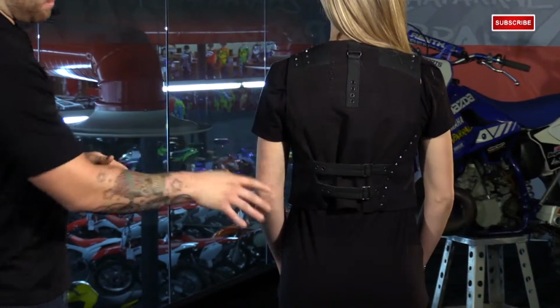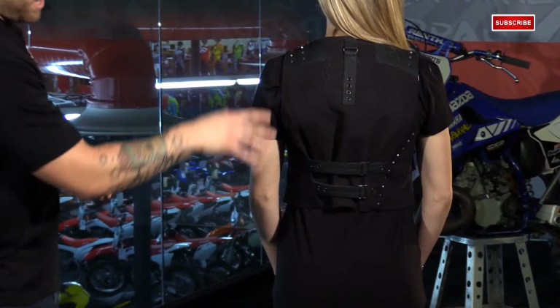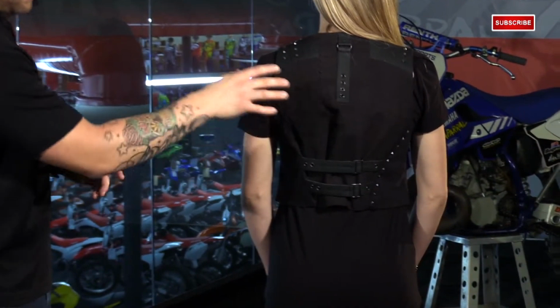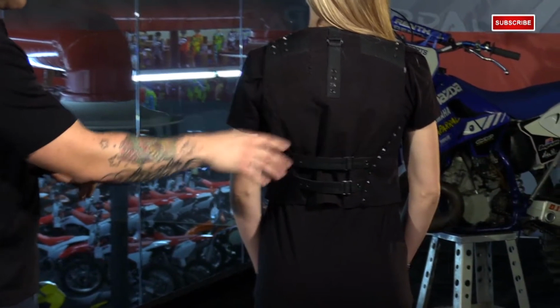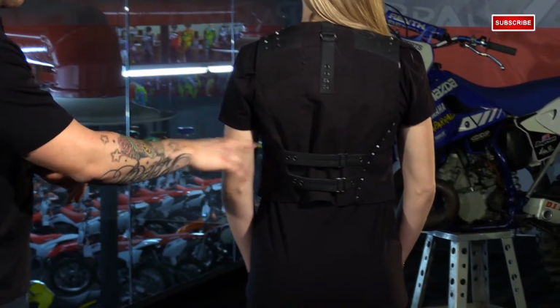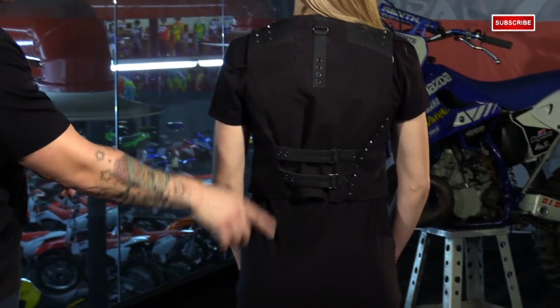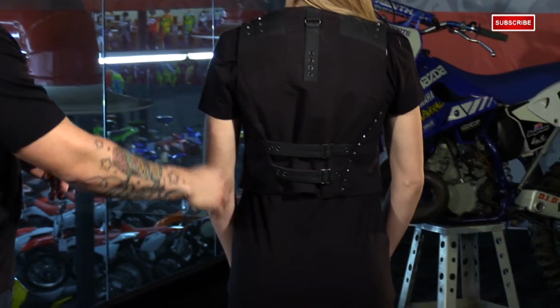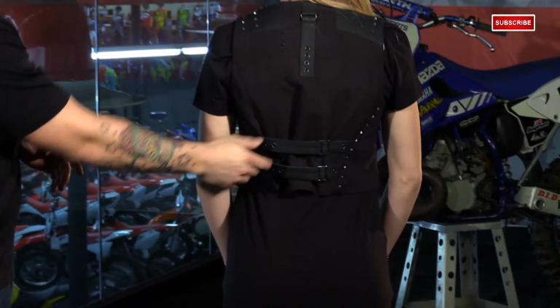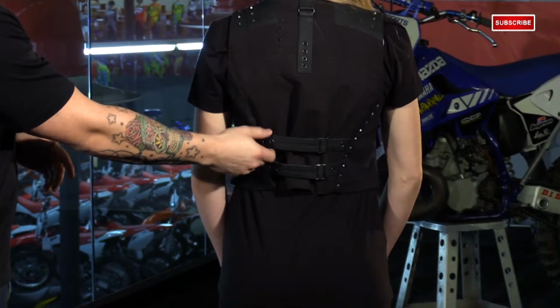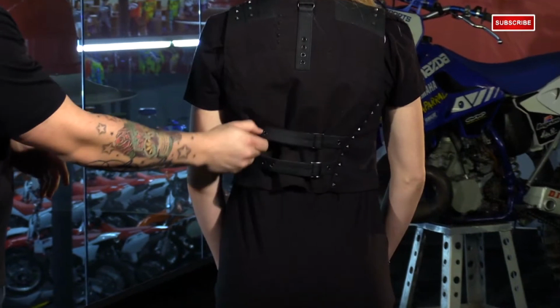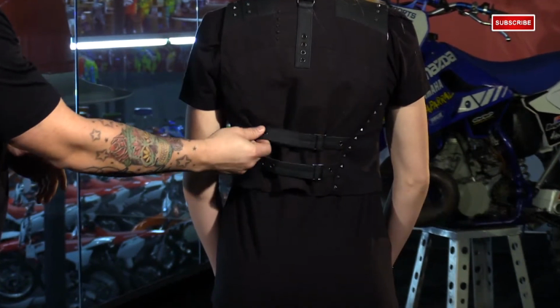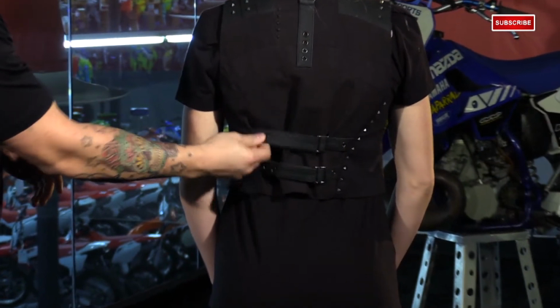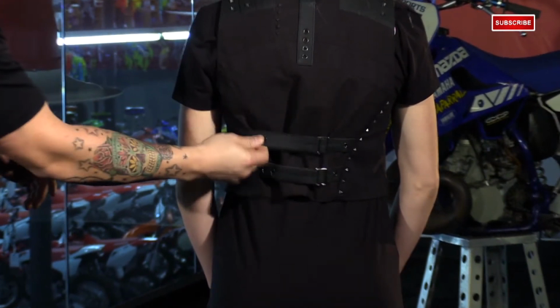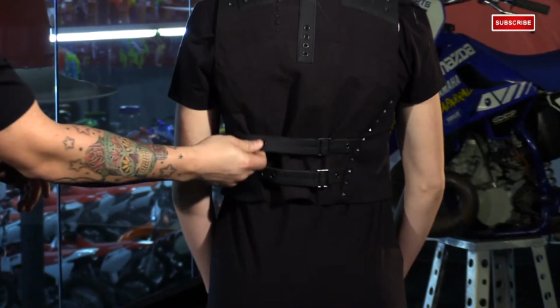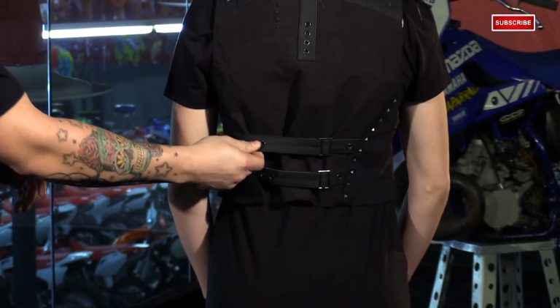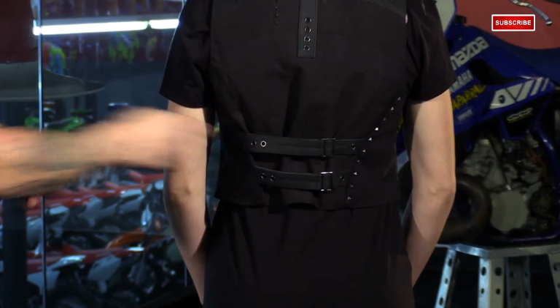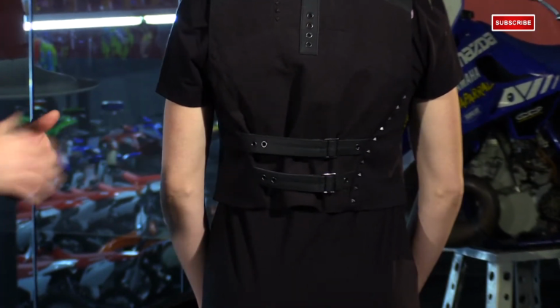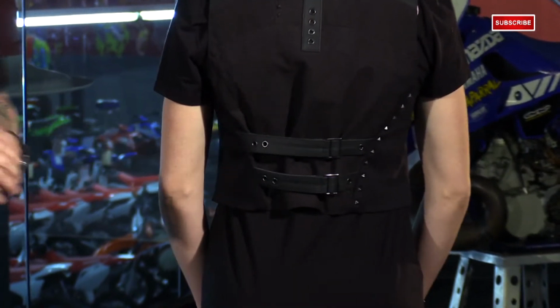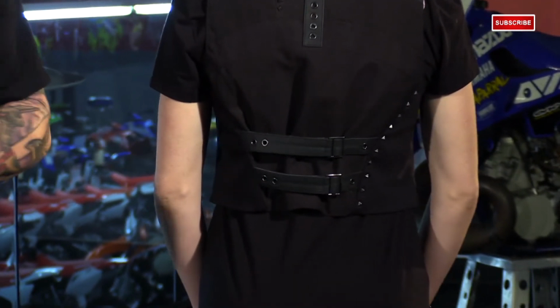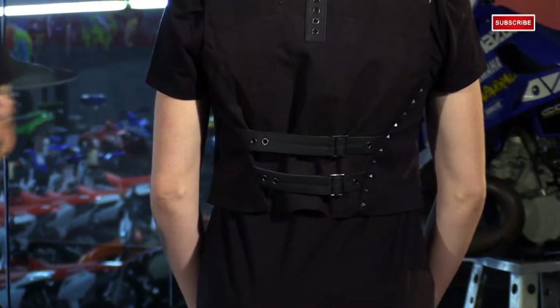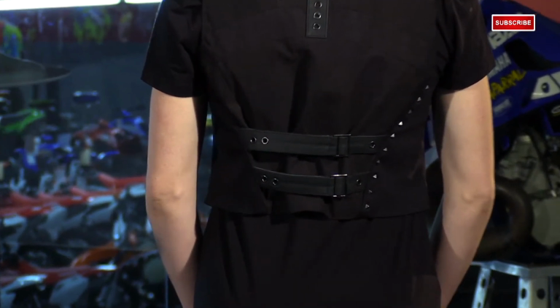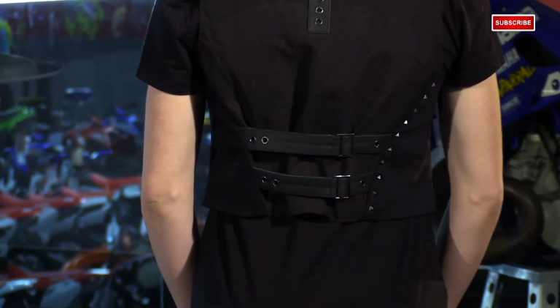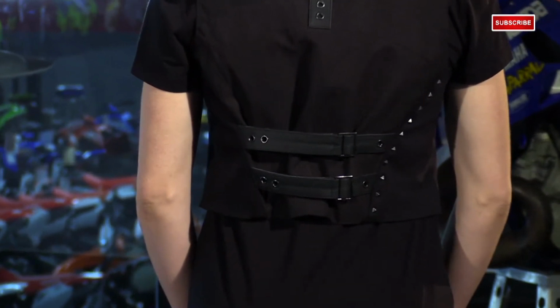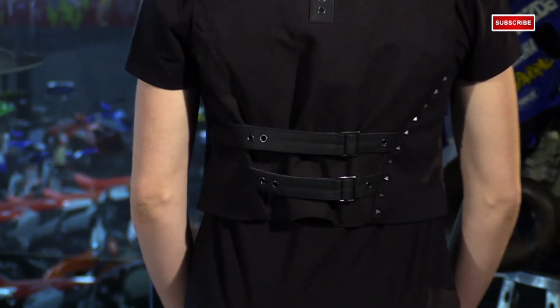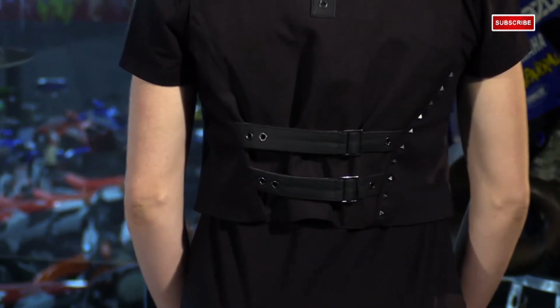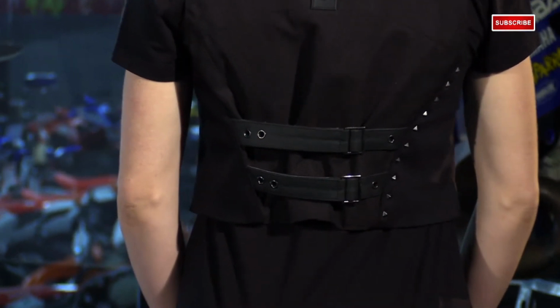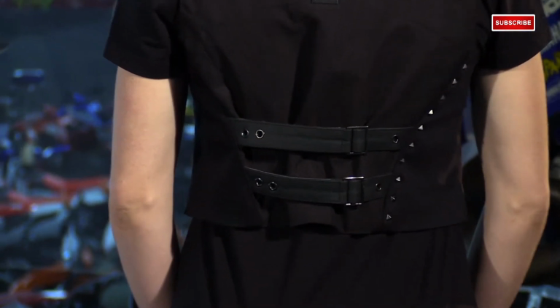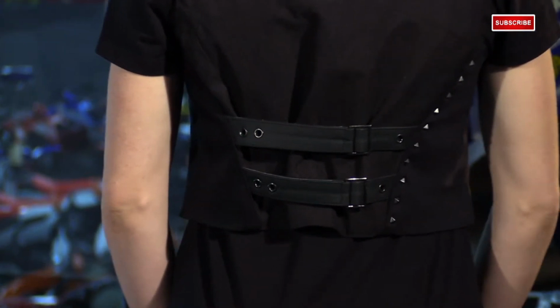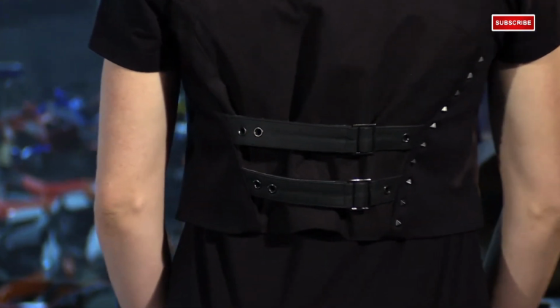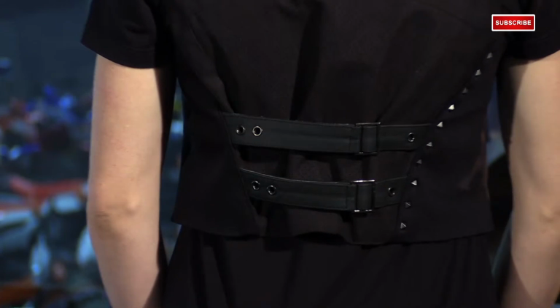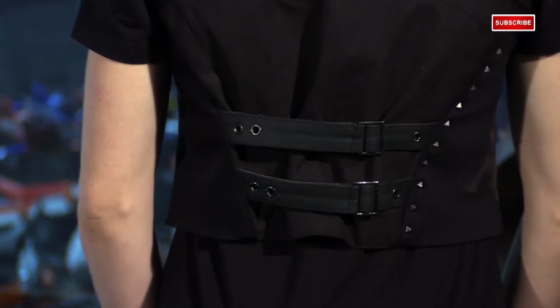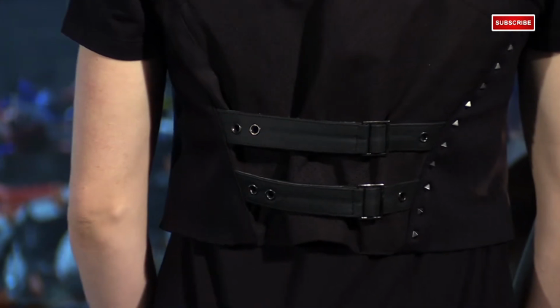We have two adjustments to tighten up the torso. Sometimes you might have to get a larger vest size because of the bust, so that's a great way to taper it in and maintain that curvy look.